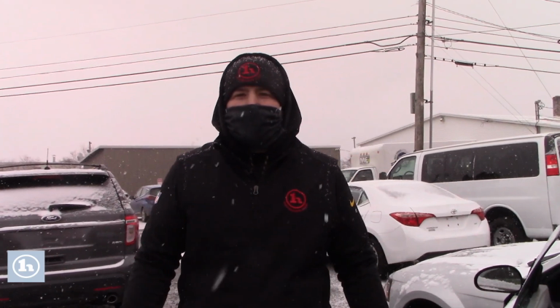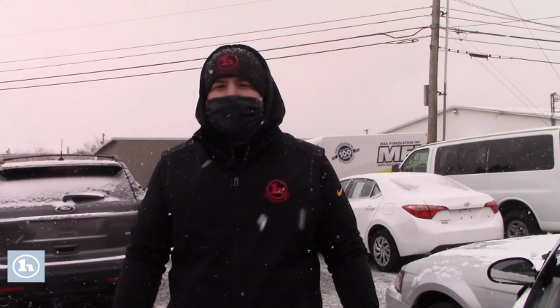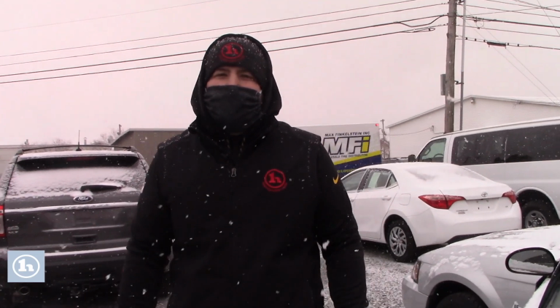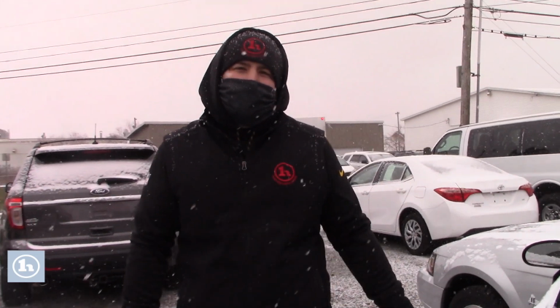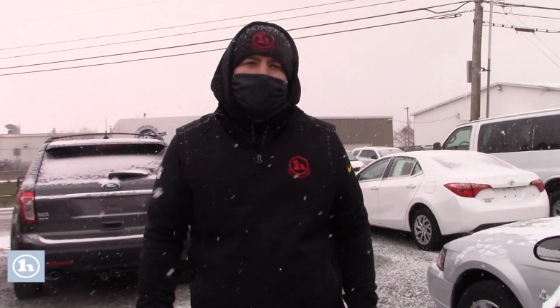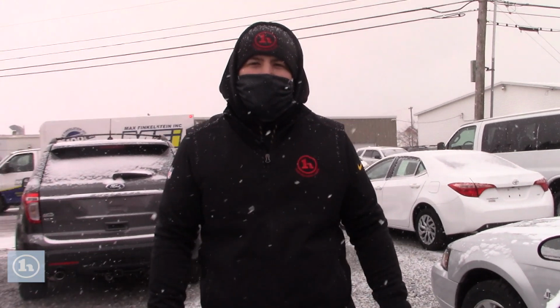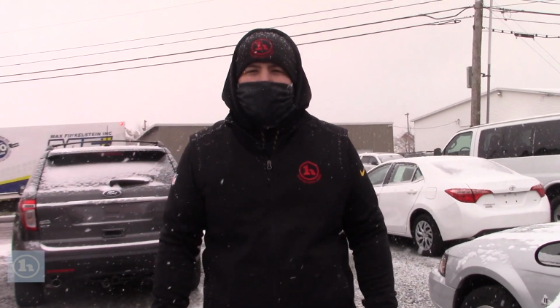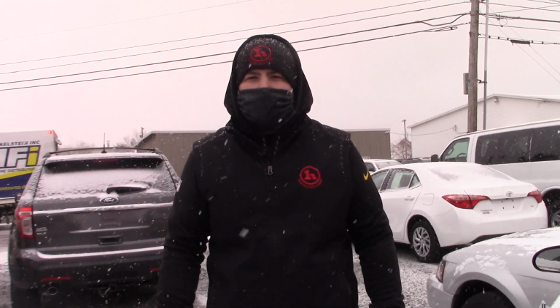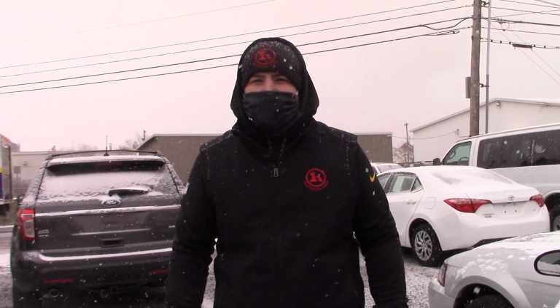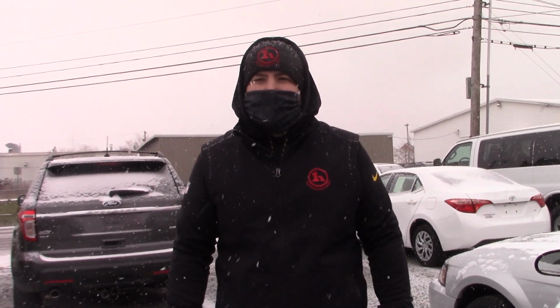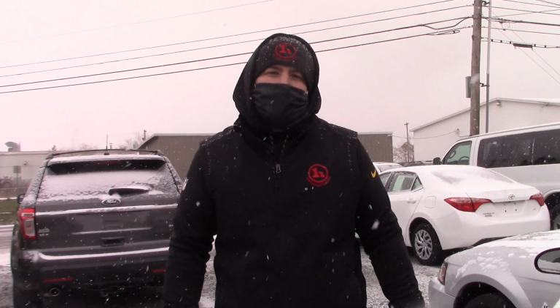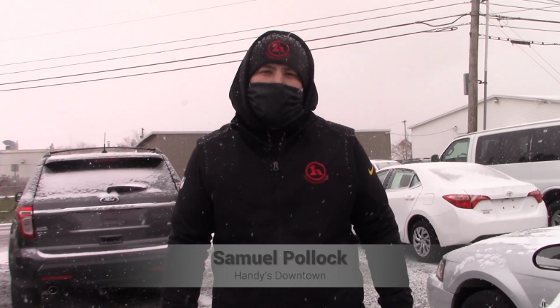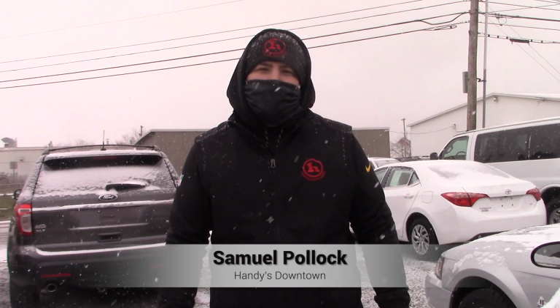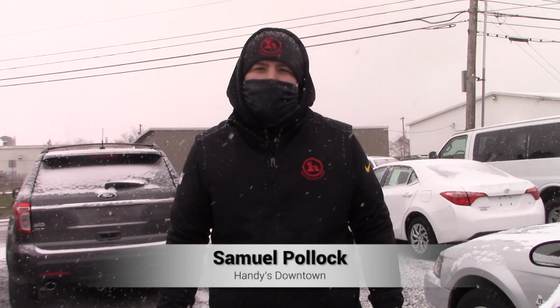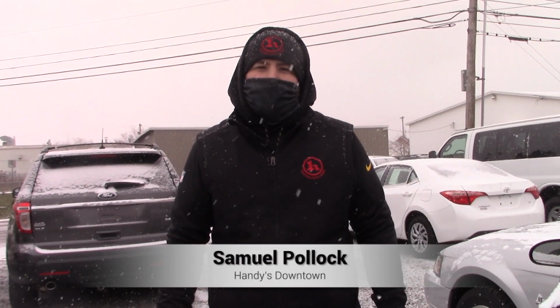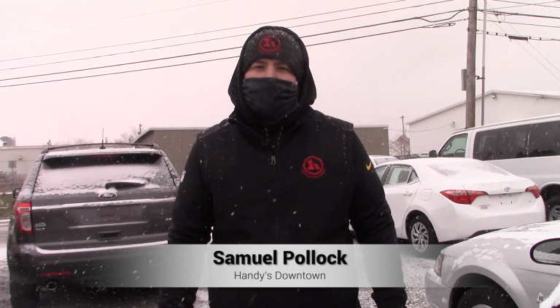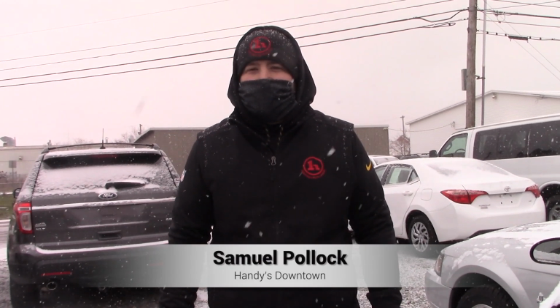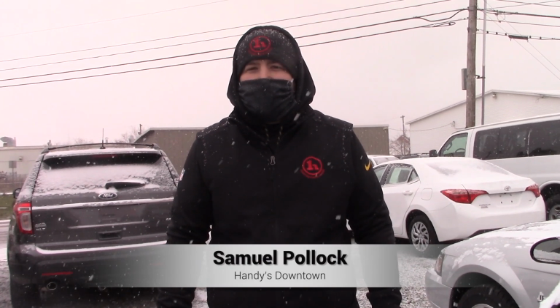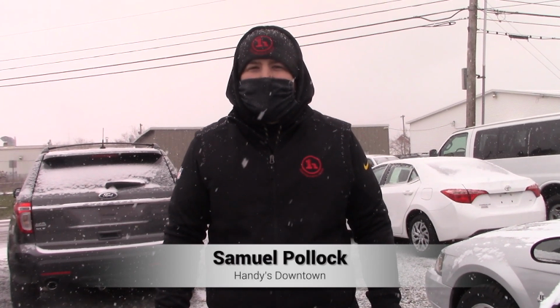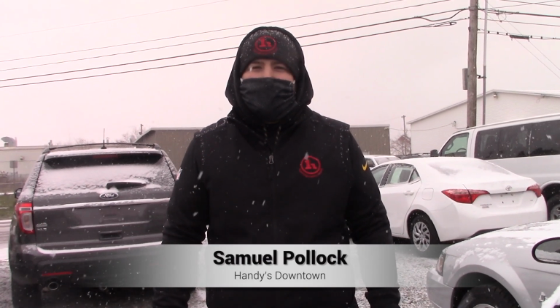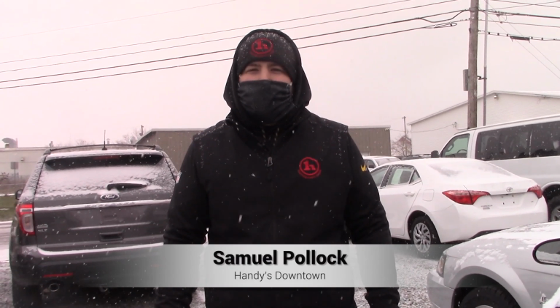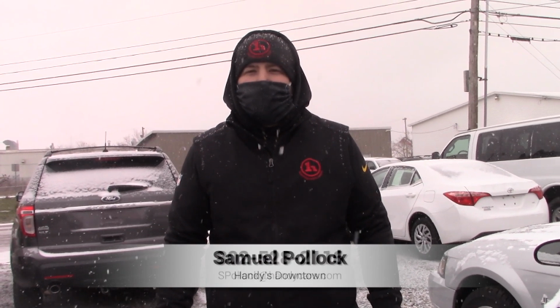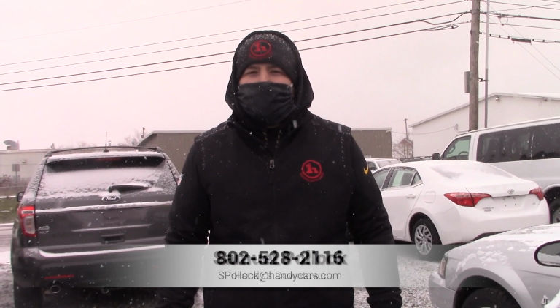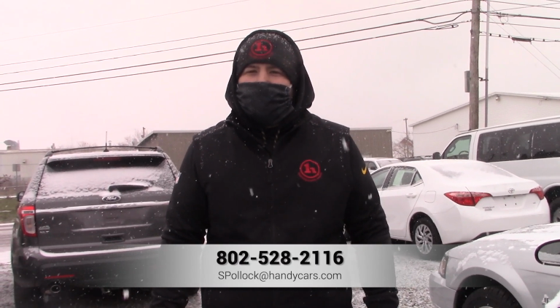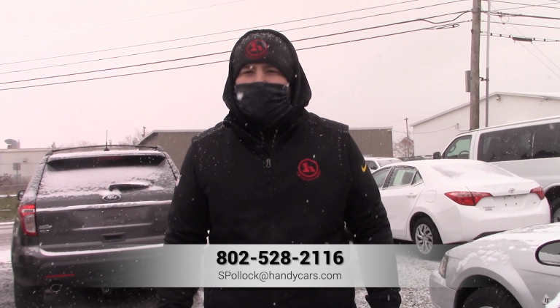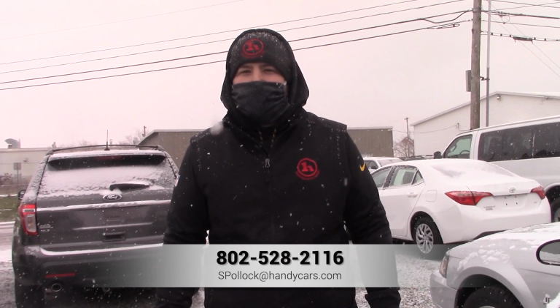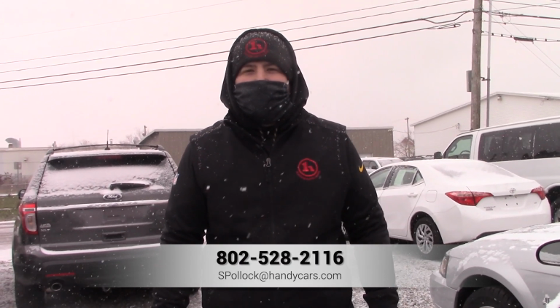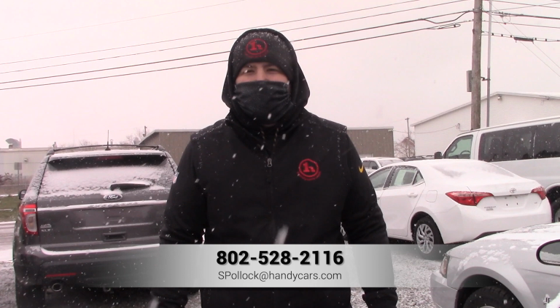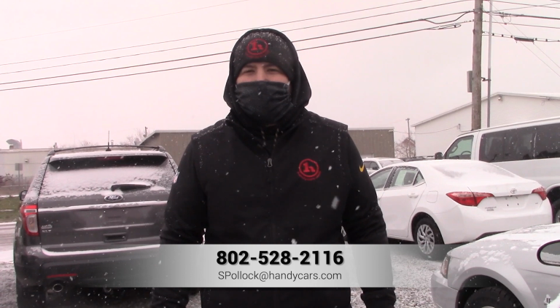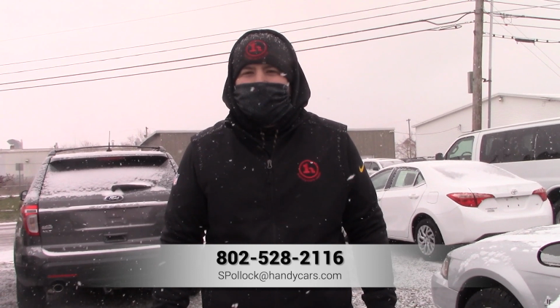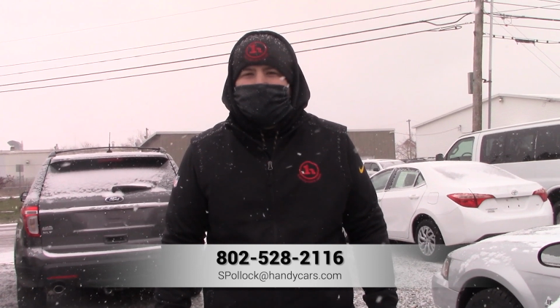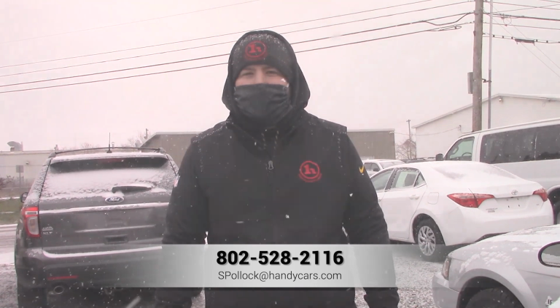Again, my name is Sam and this is our 2003 Ford Mustang. If you have any more questions on this car or would like to schedule a test drive, please give me a call at 802-528-2116. Thank you.